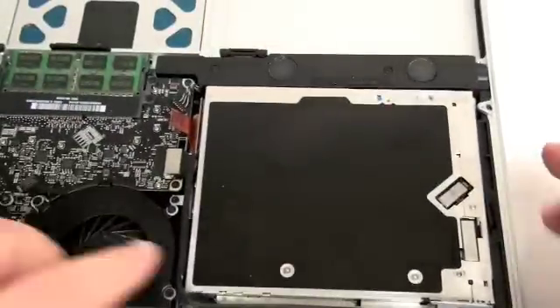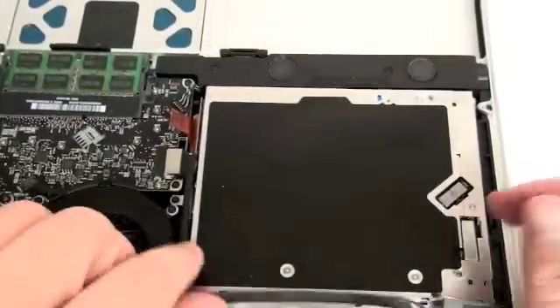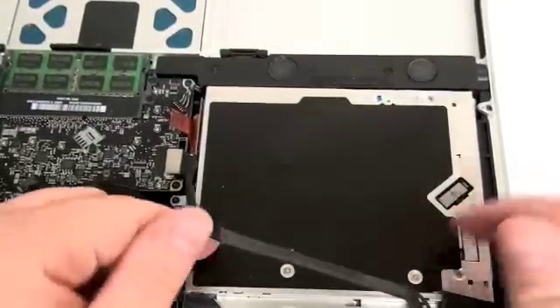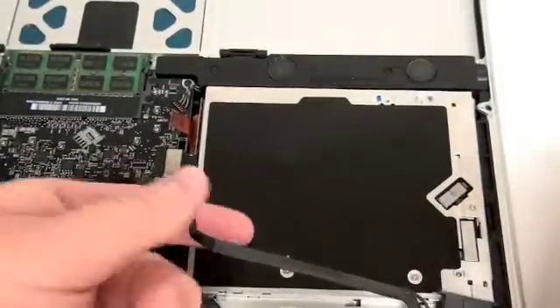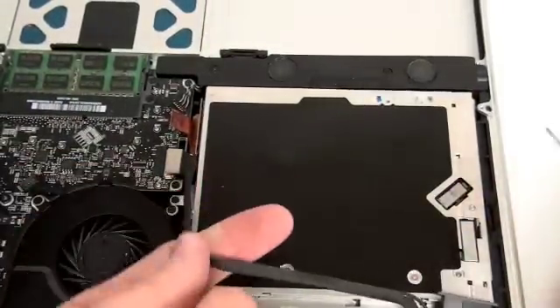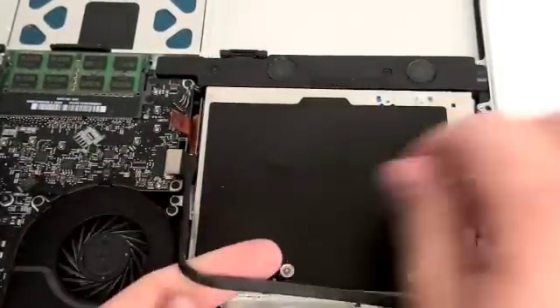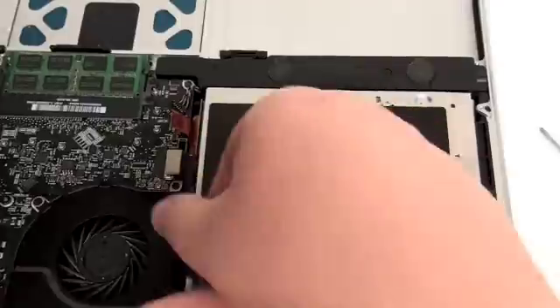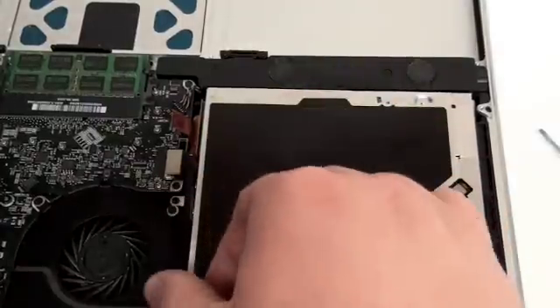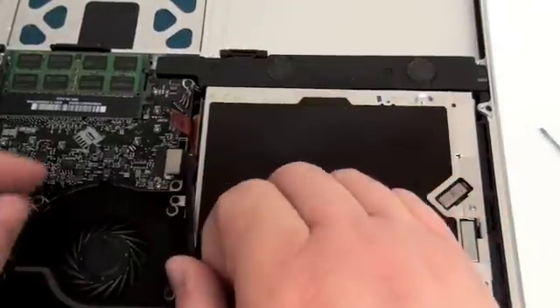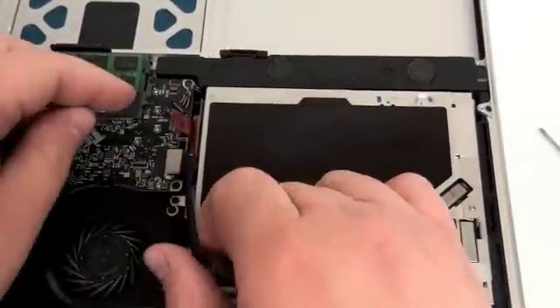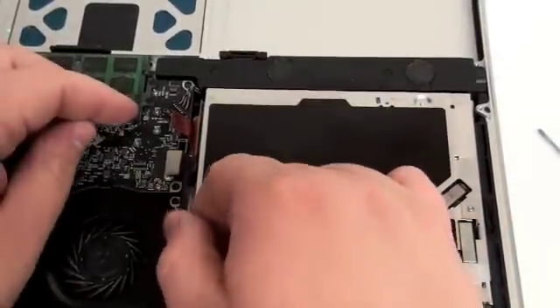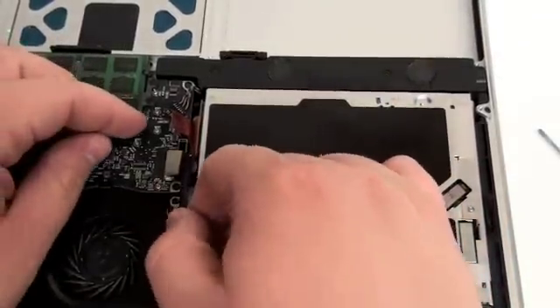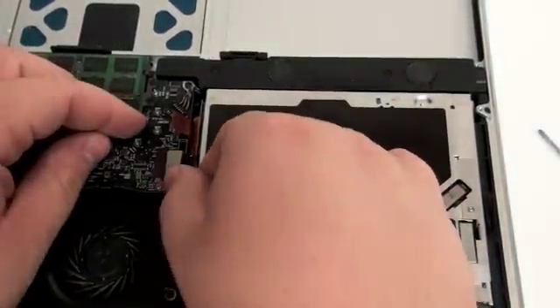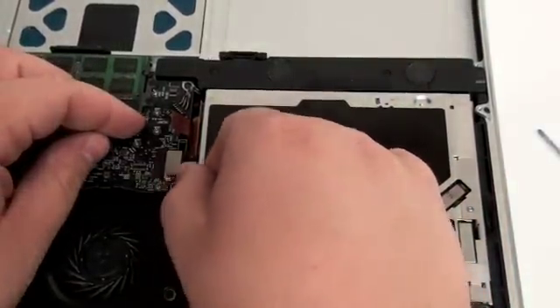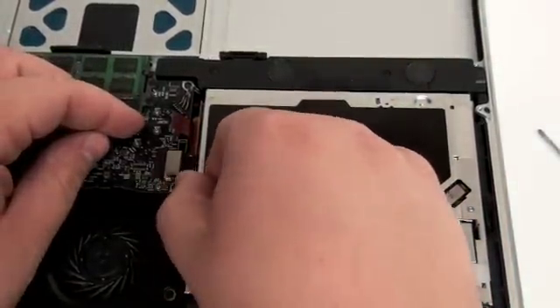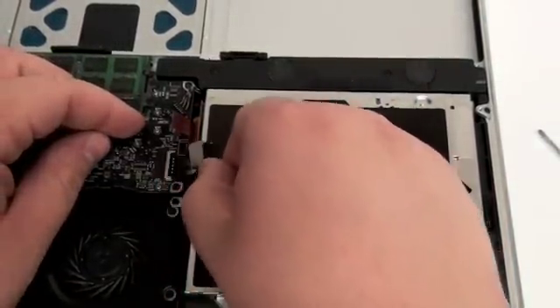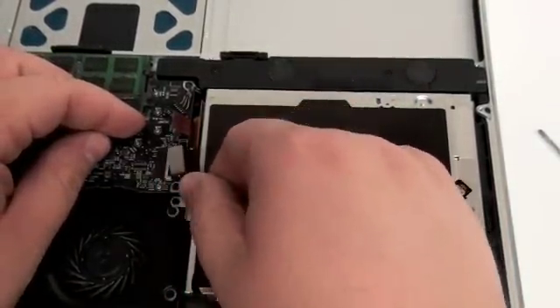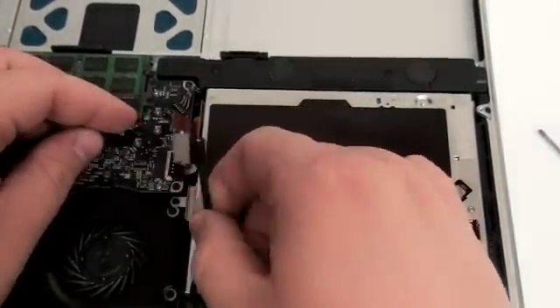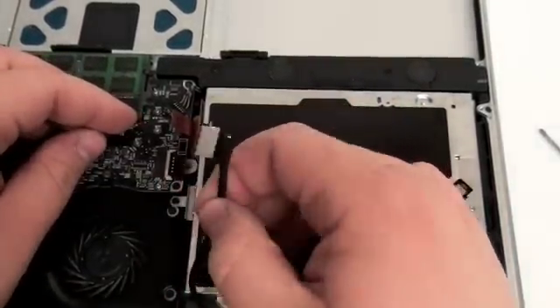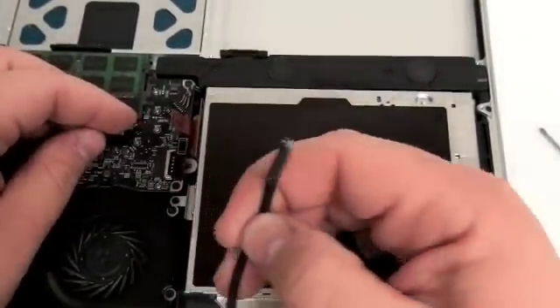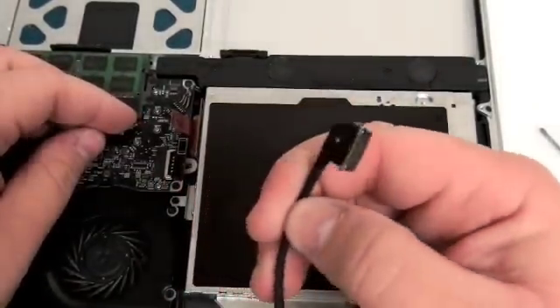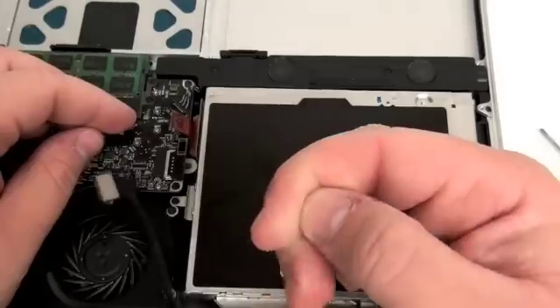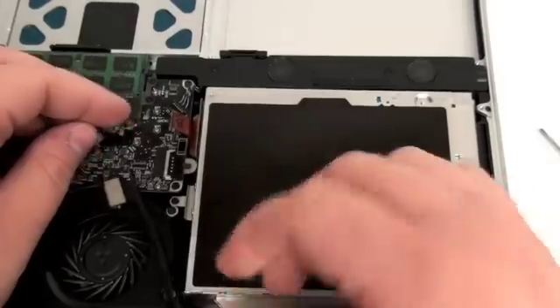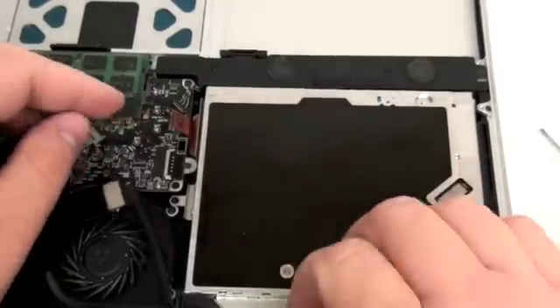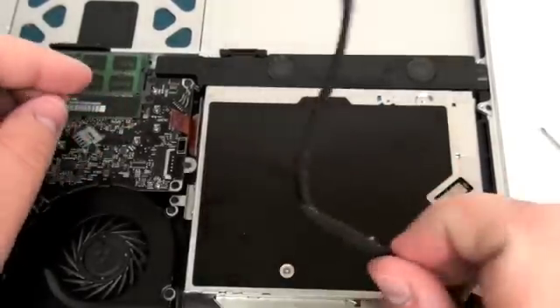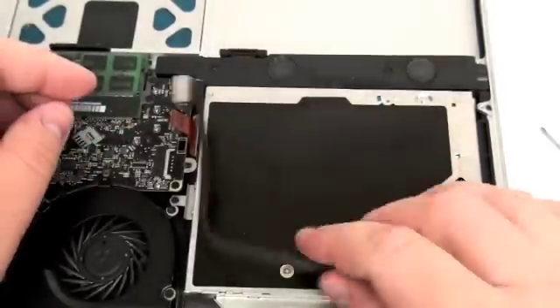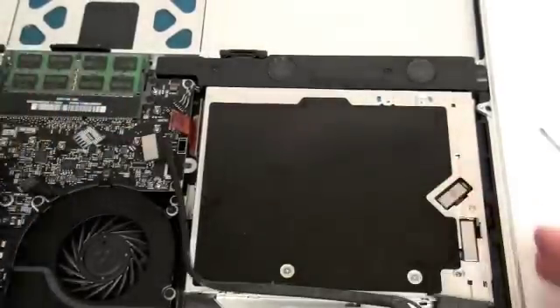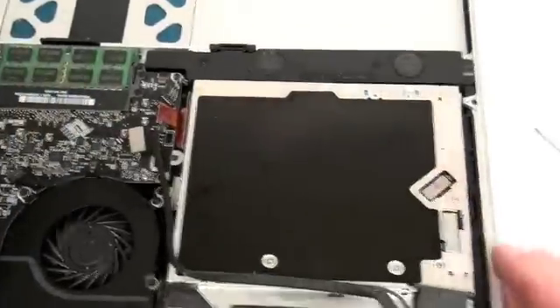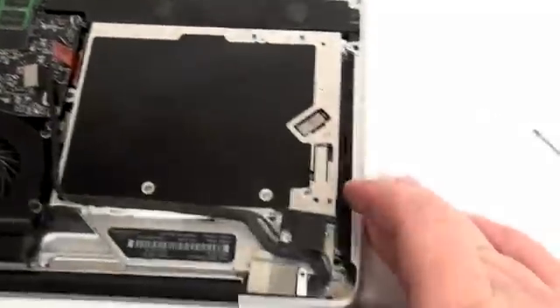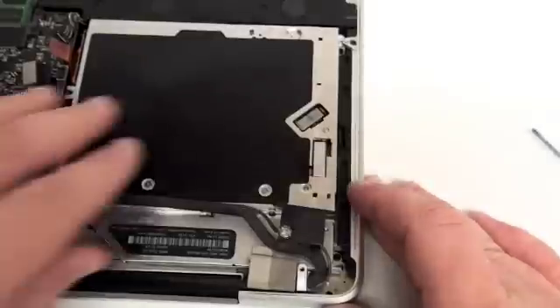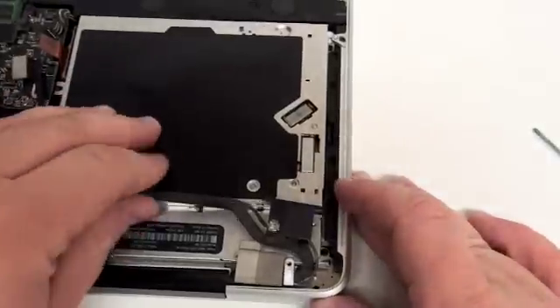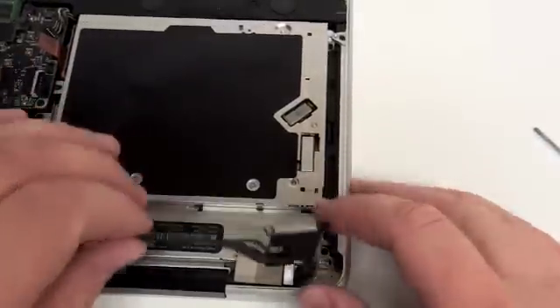Now, disconnect the eyesight and airport cable from the logic board, and set this cable aside.